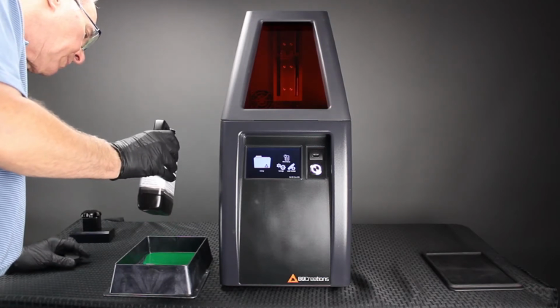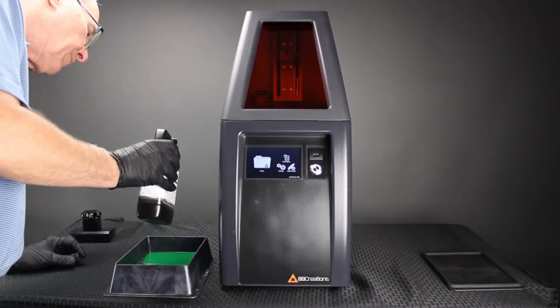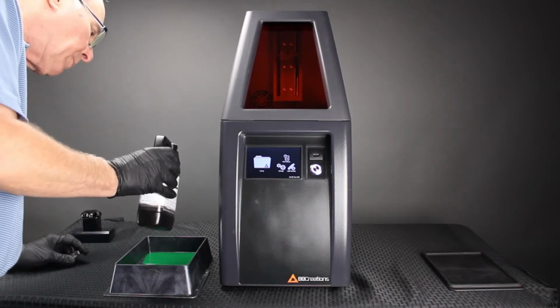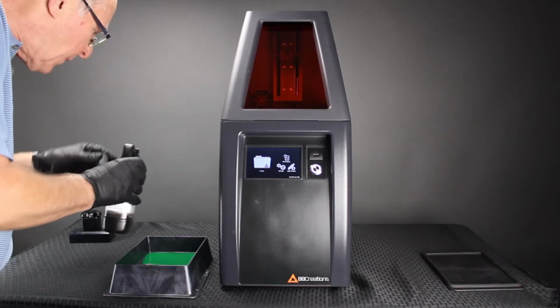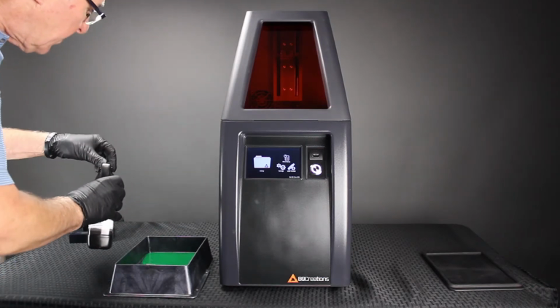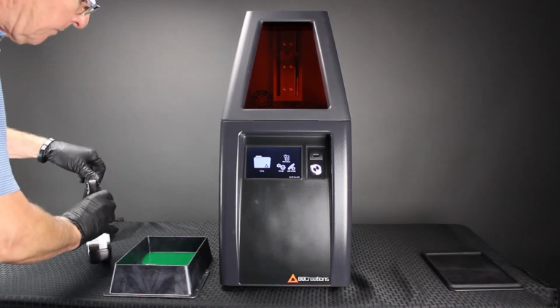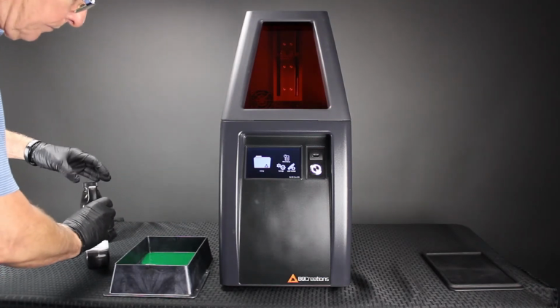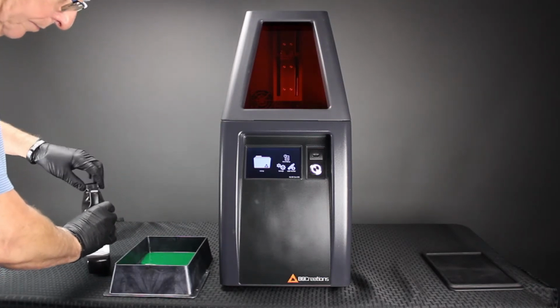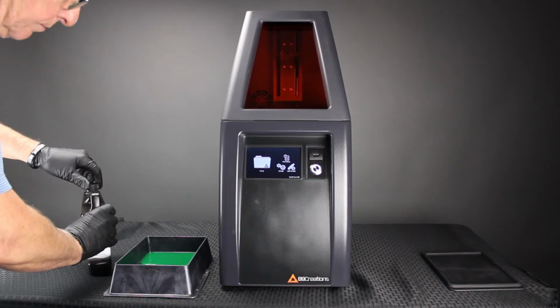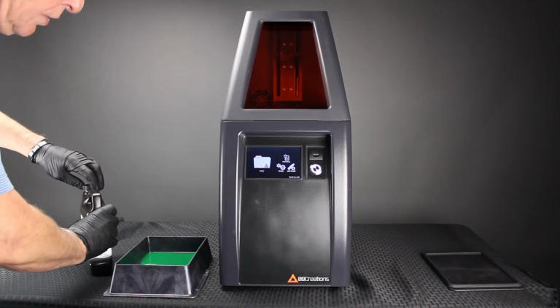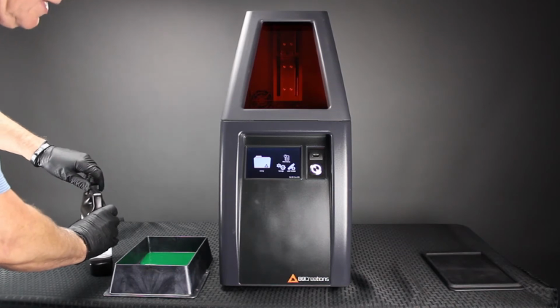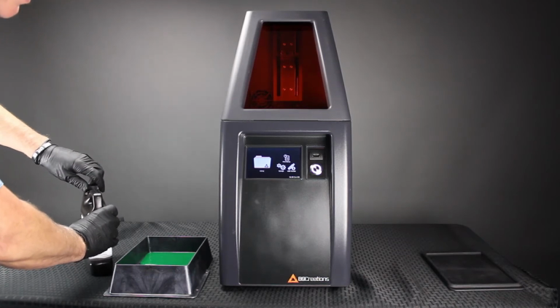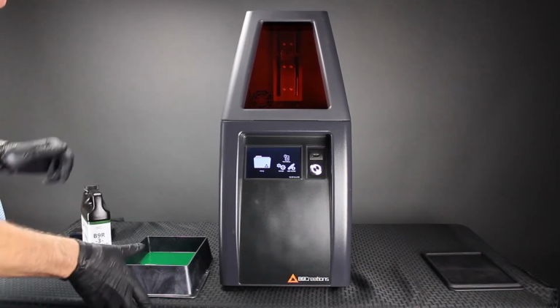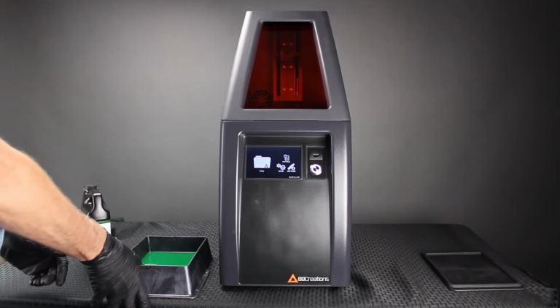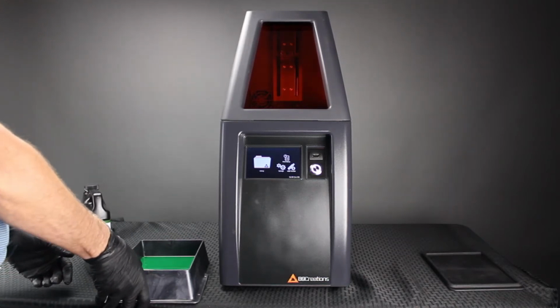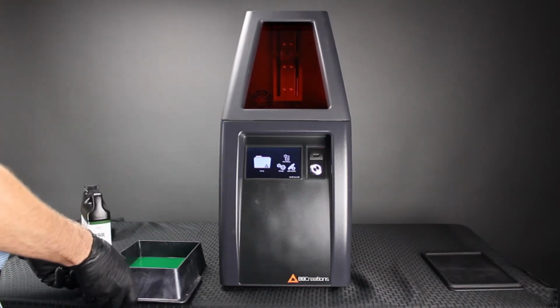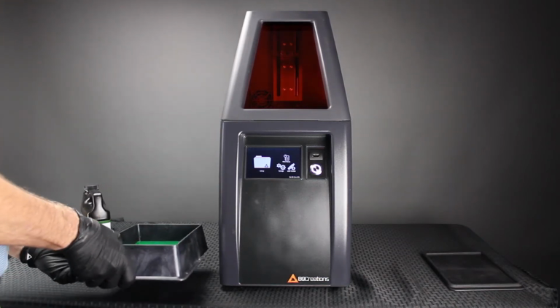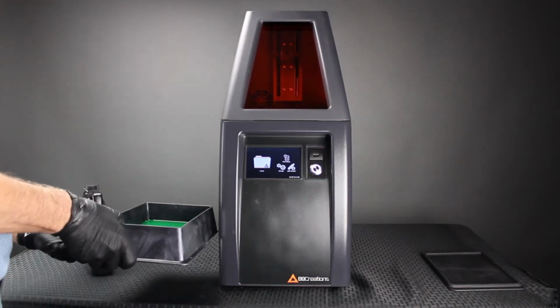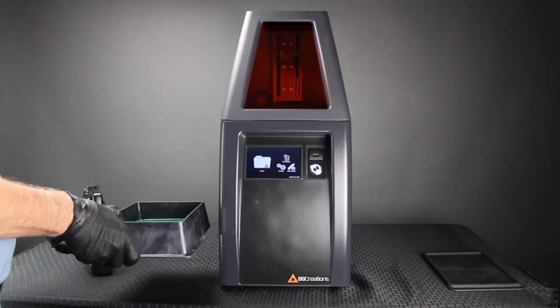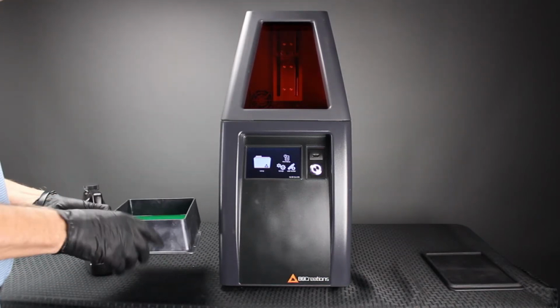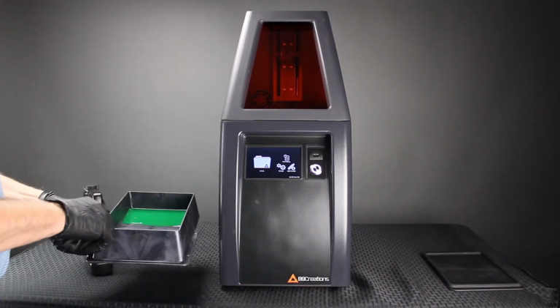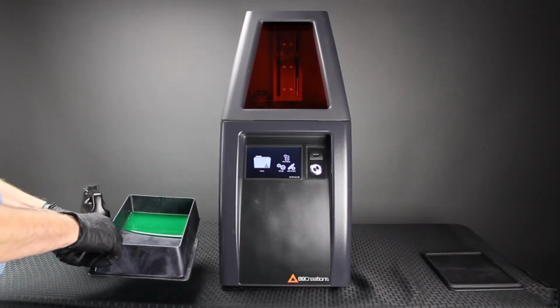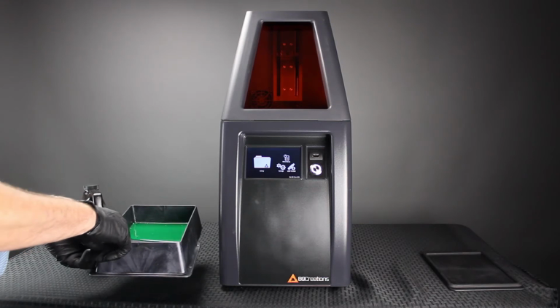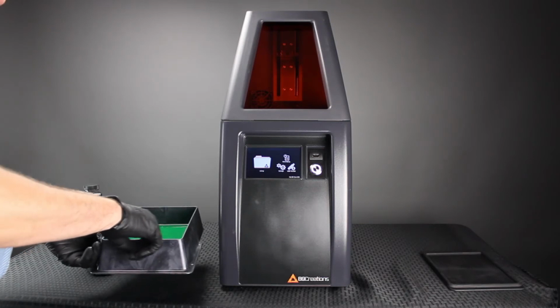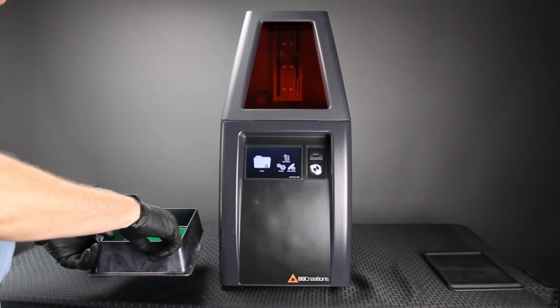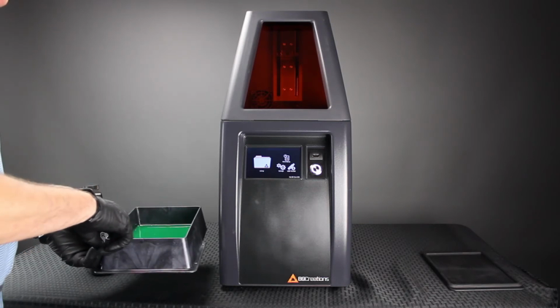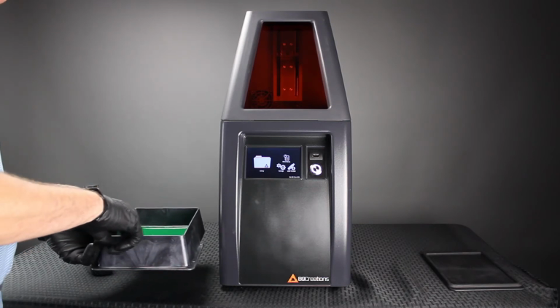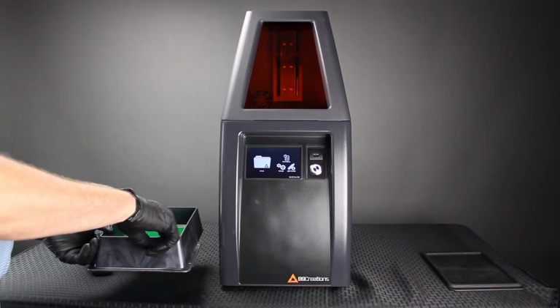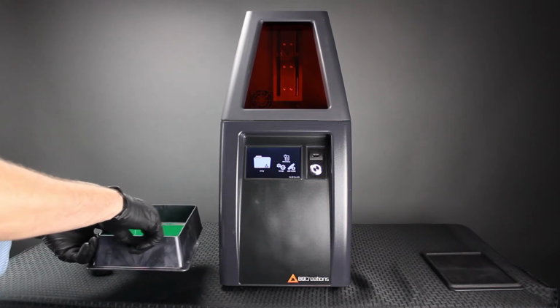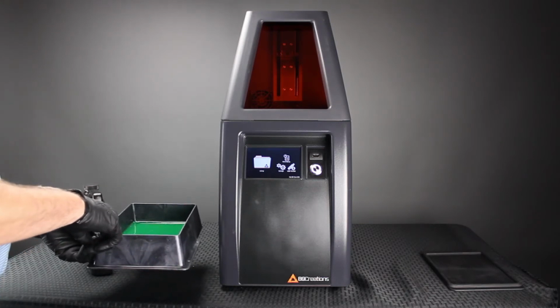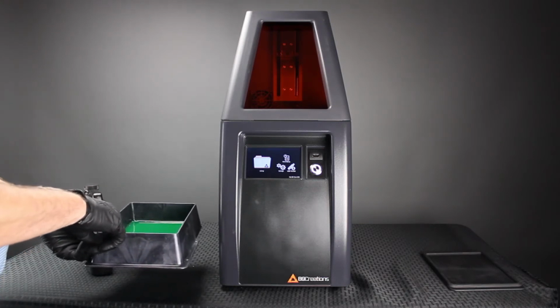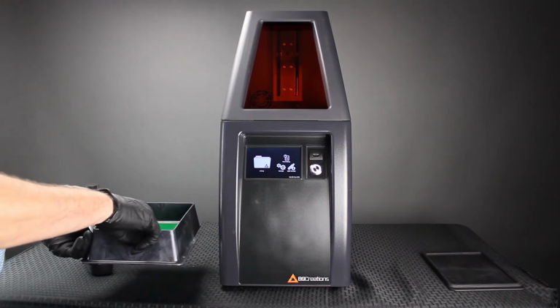For small prints, you only need about a quarter of an inch, half an inch max. There's also a max fill line at the bottom of the DuraVat.